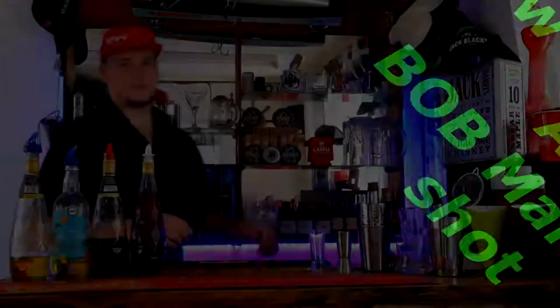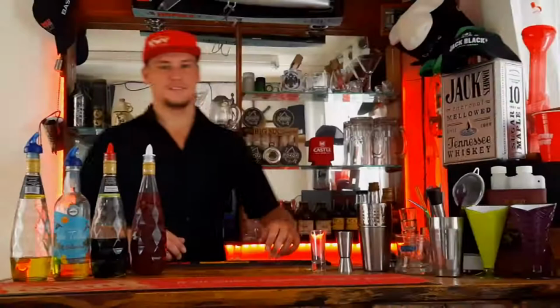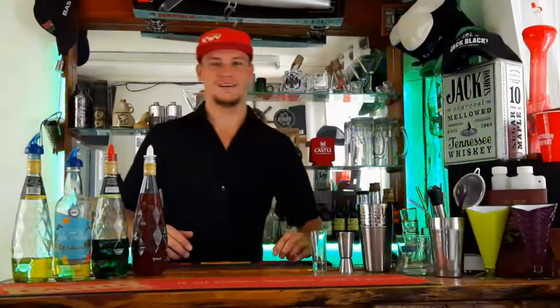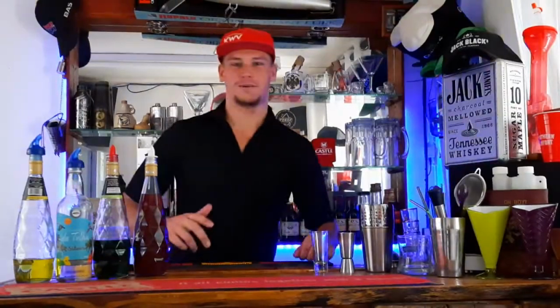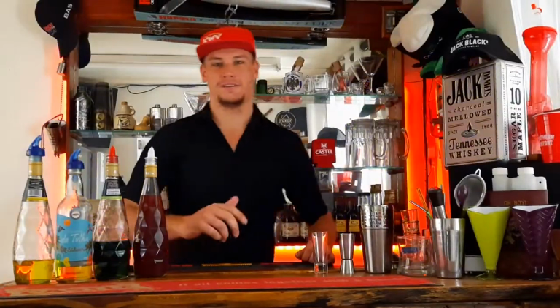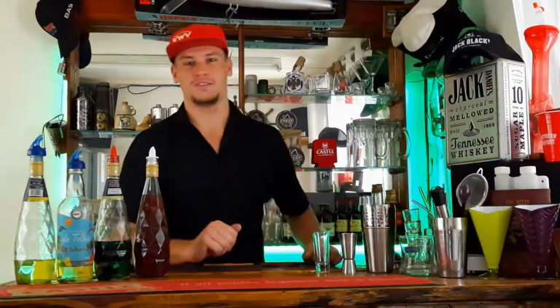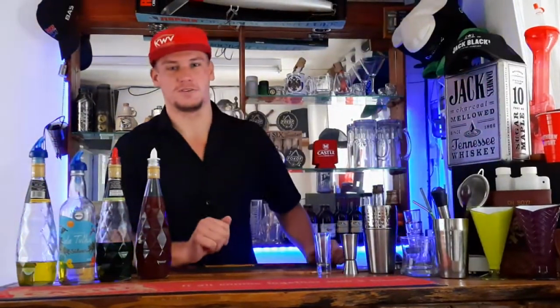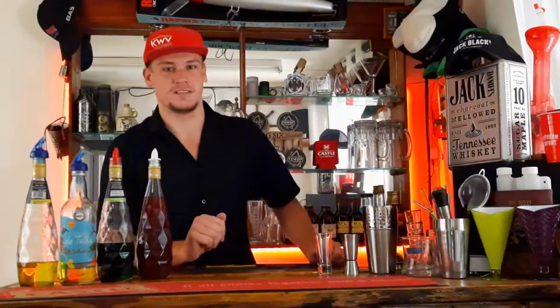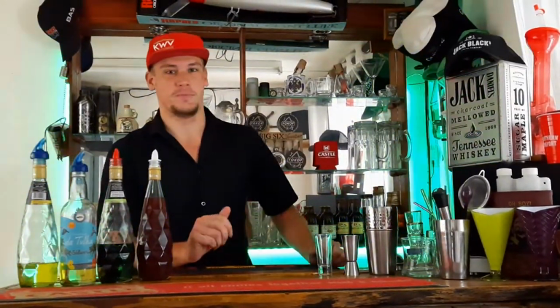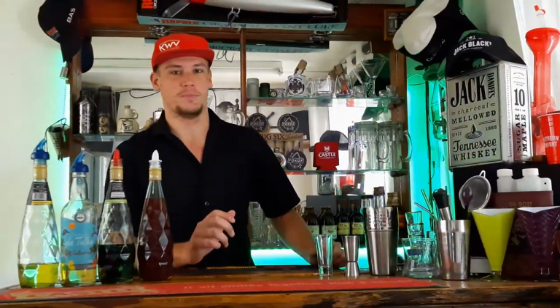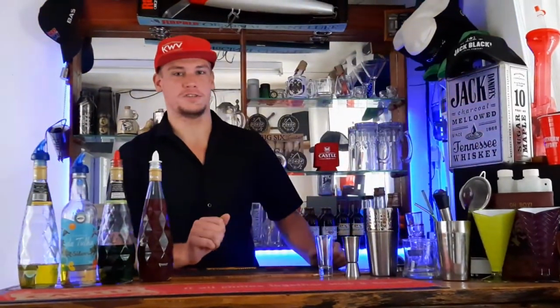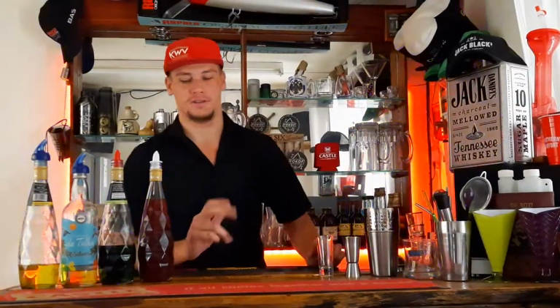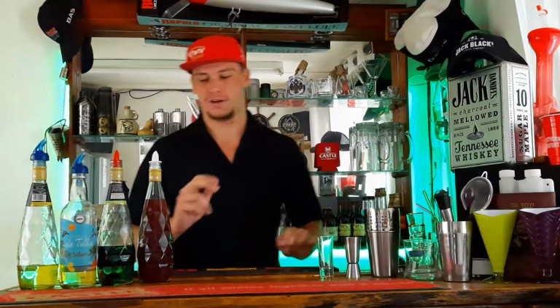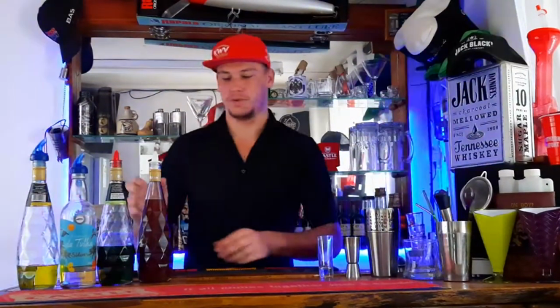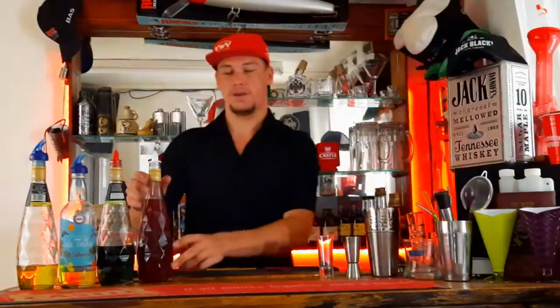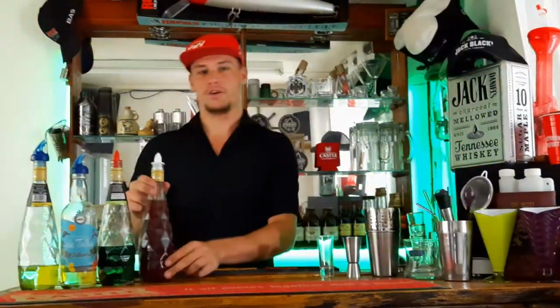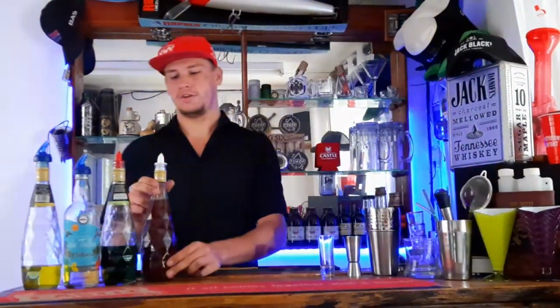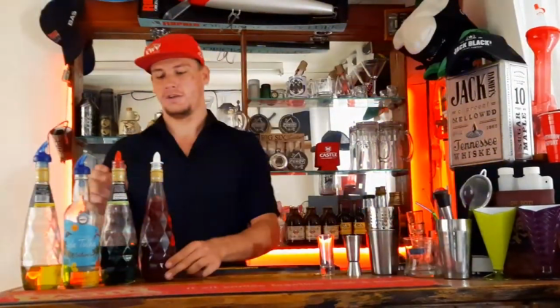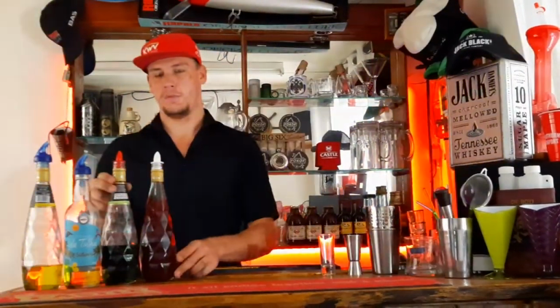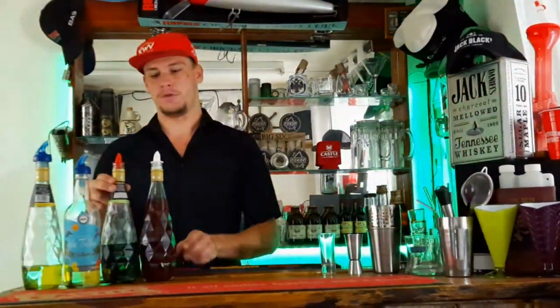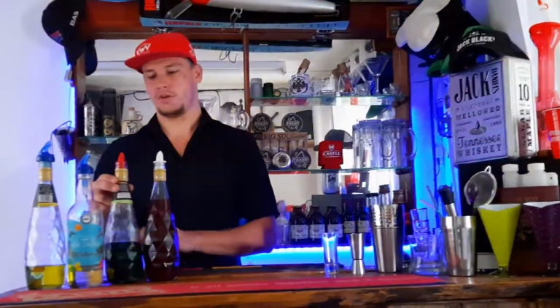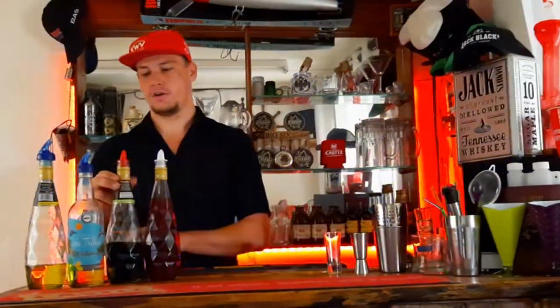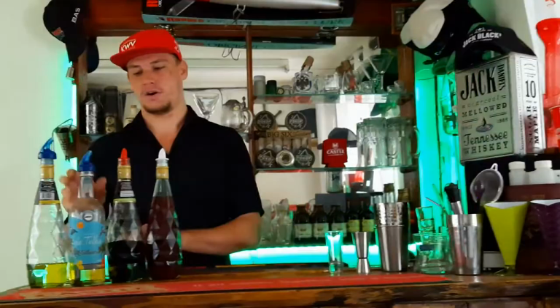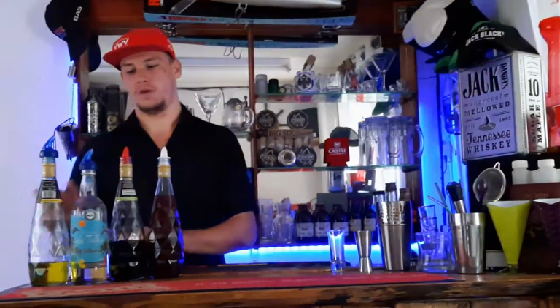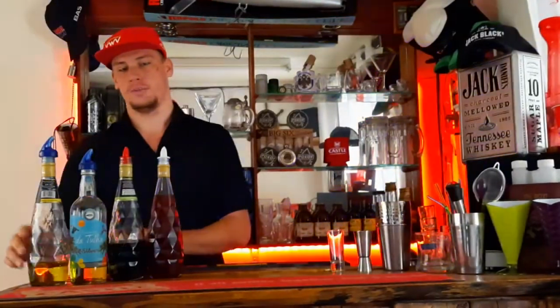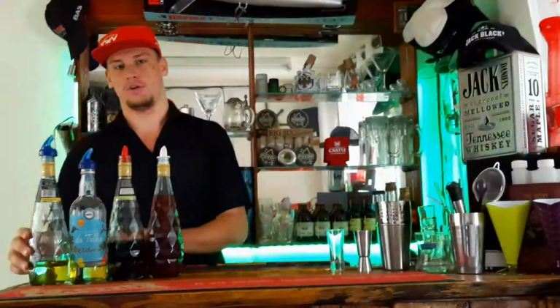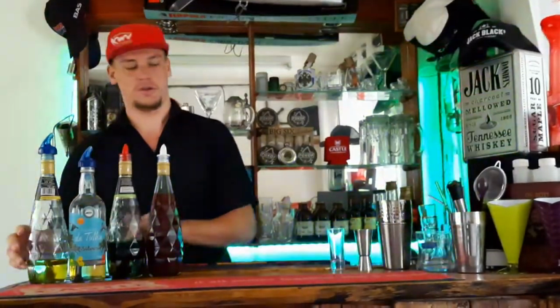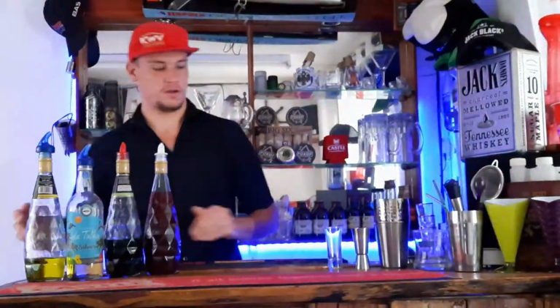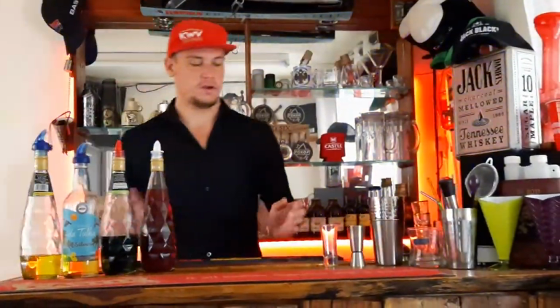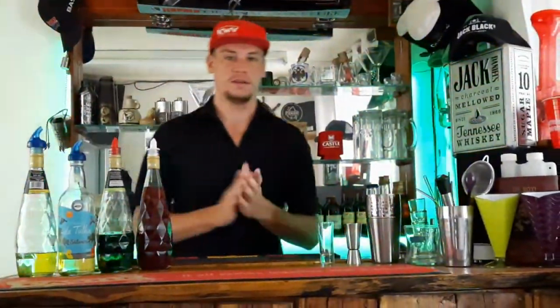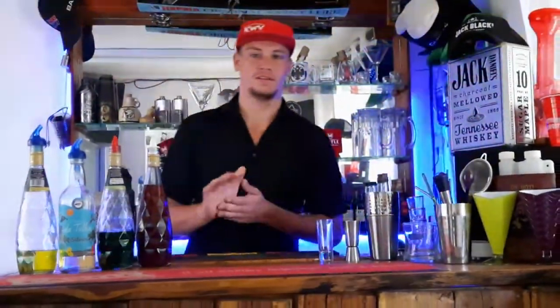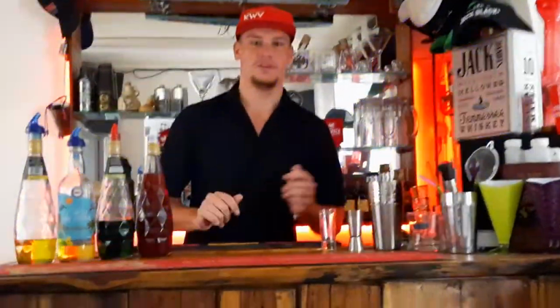What's up guys, welcome back. I just wanted to show you guys the Bob Marley shot. You guys need grenadine, peppermint liqueur, rum, and banana liqueur. Alright, let's get started.